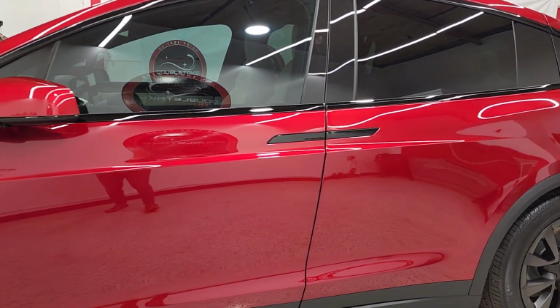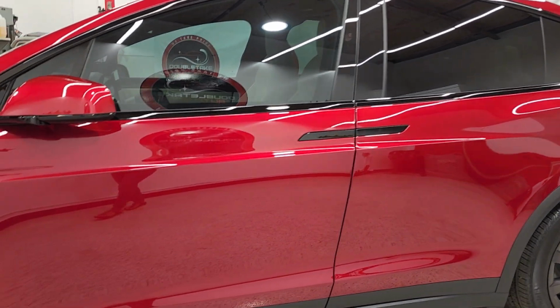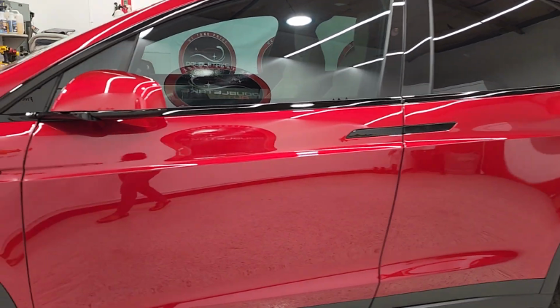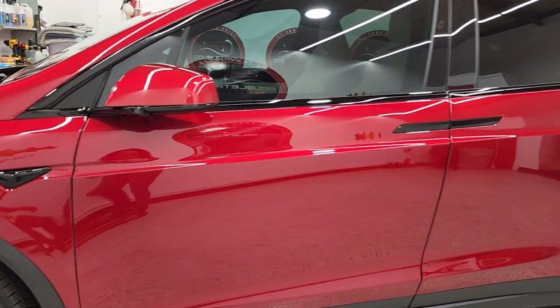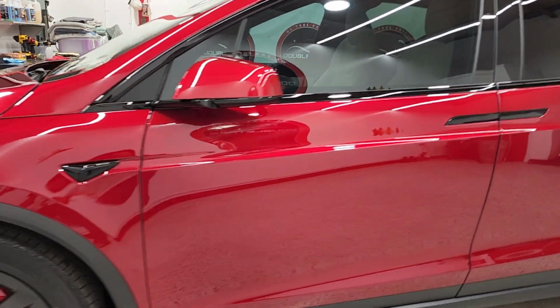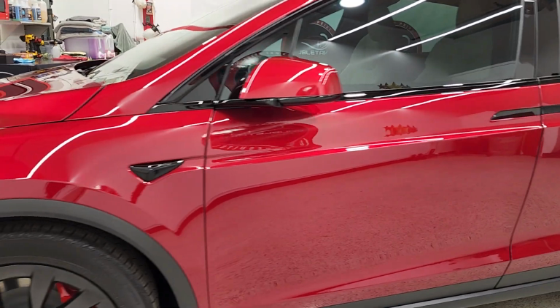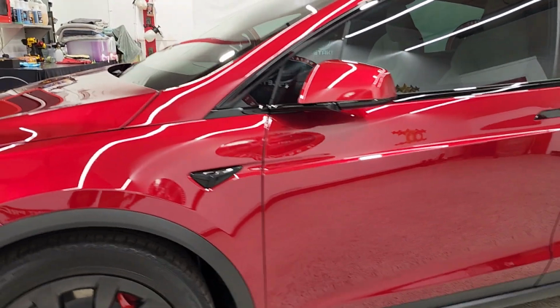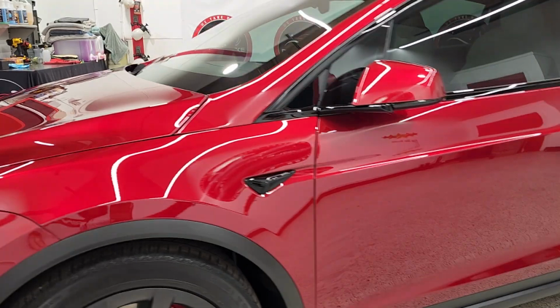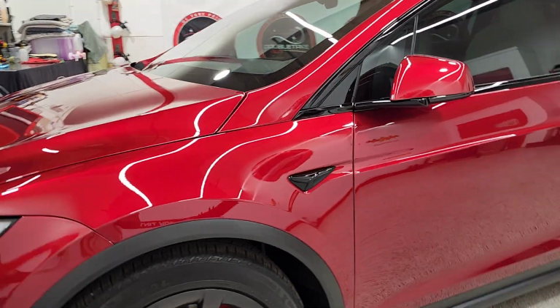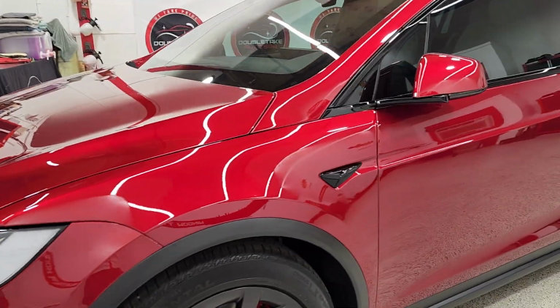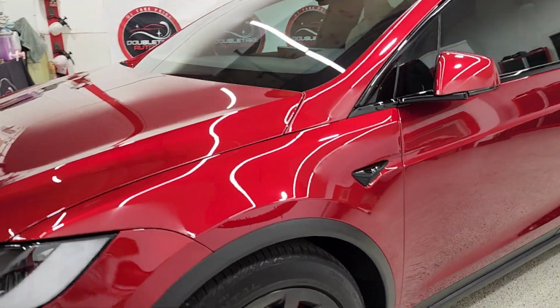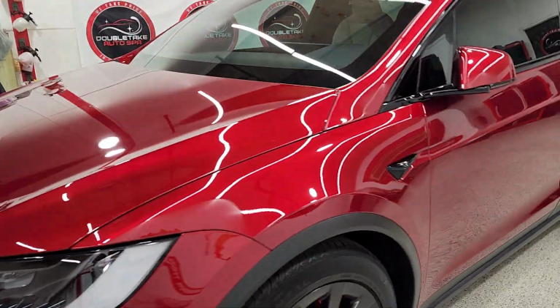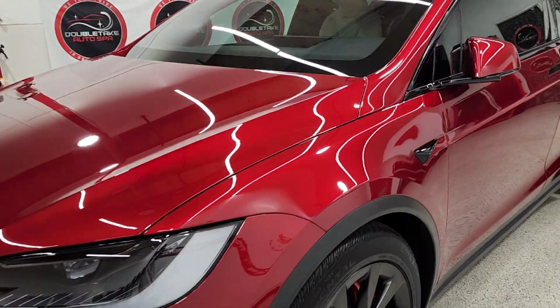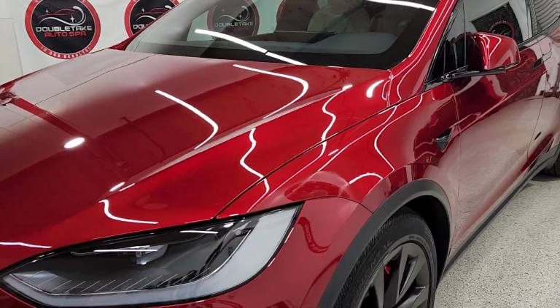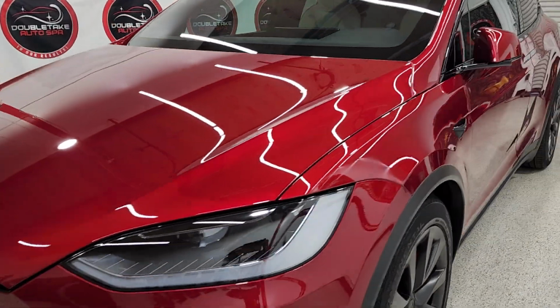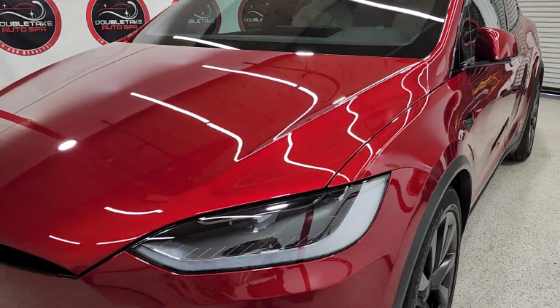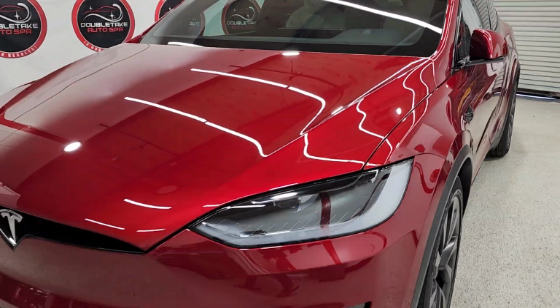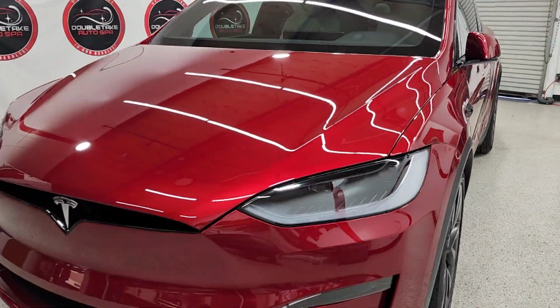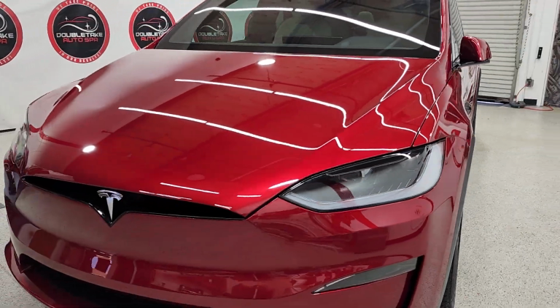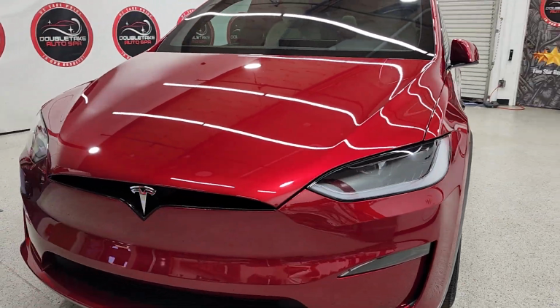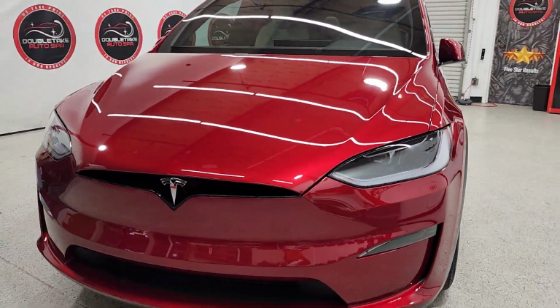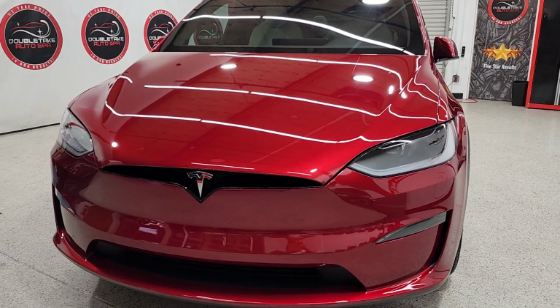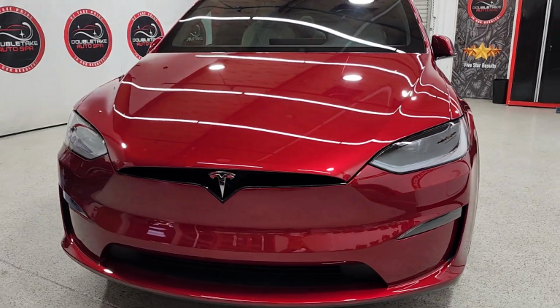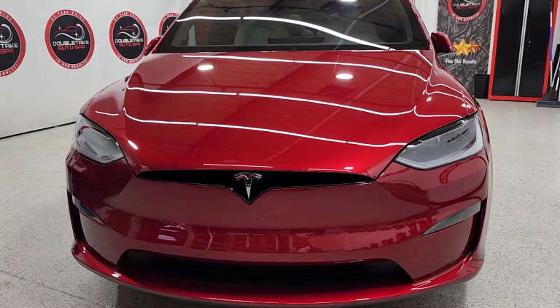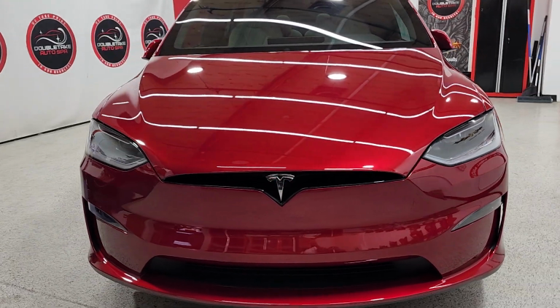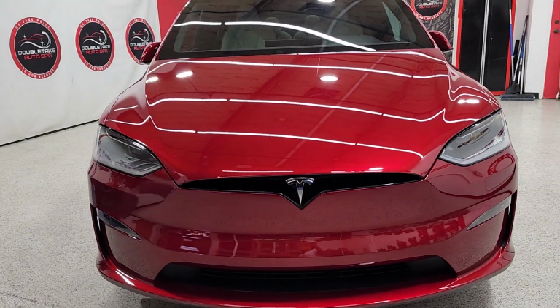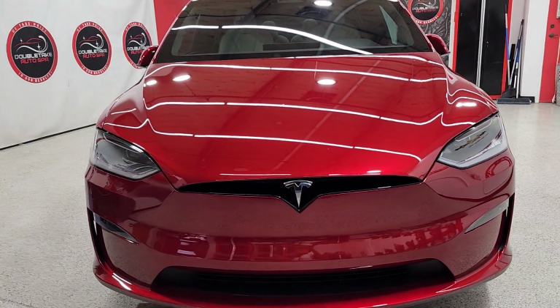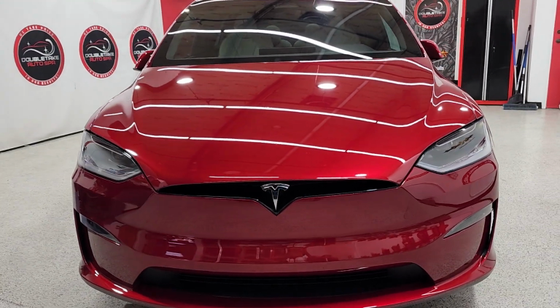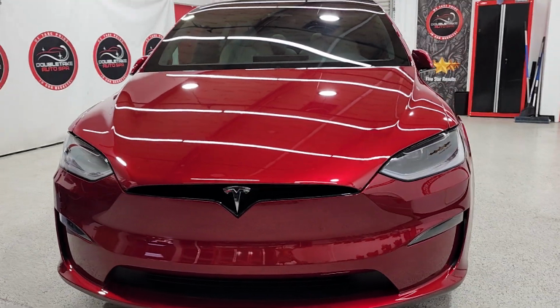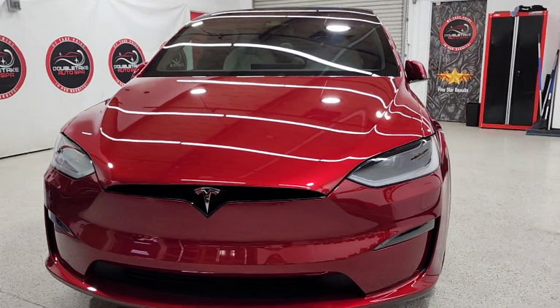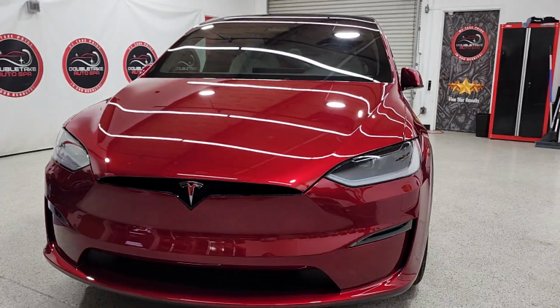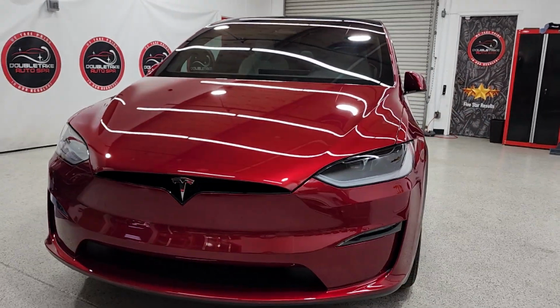DevTech Auto Squad in Fremont — when you want to learn more about ceramic coatings, paint protection film, window tint, or auto detailing, feel free to contact us at 510-472-4181. Thanks for watching!